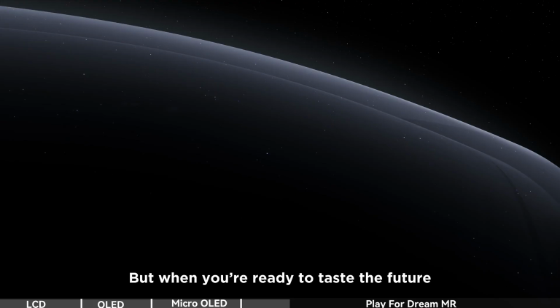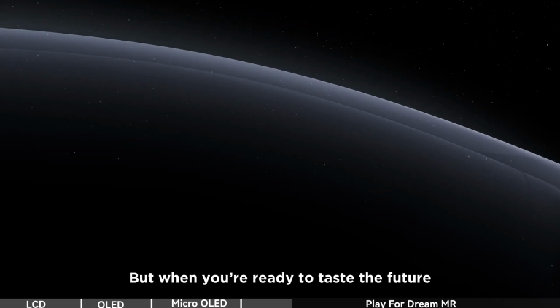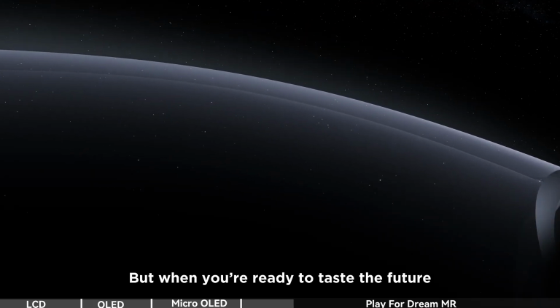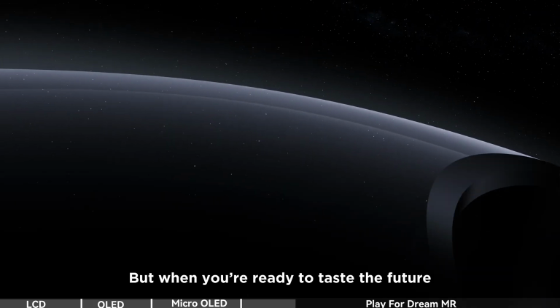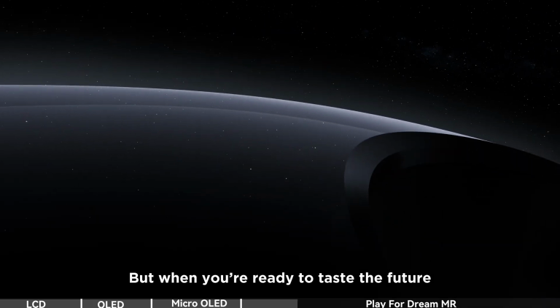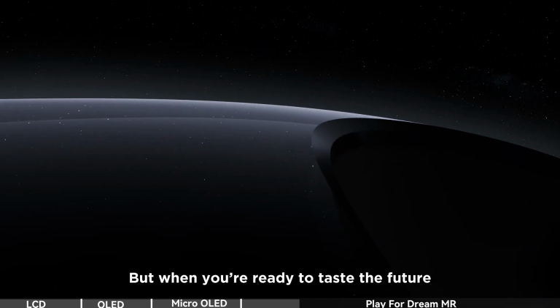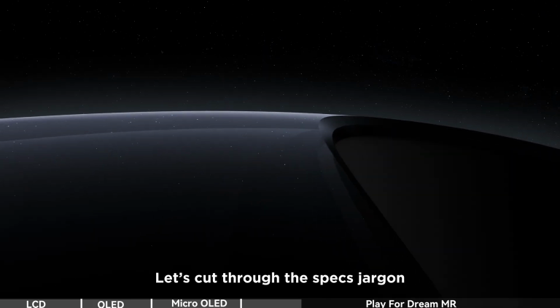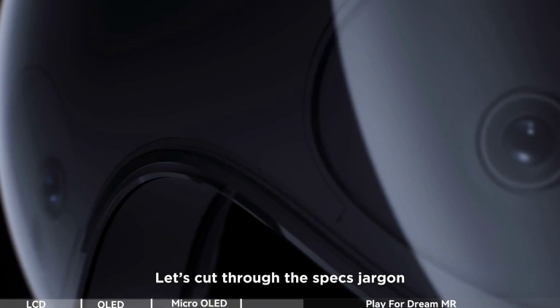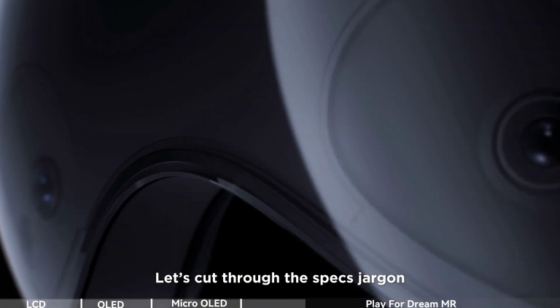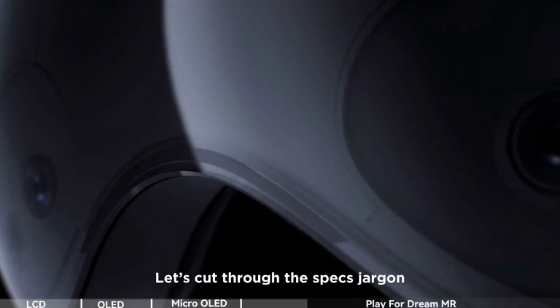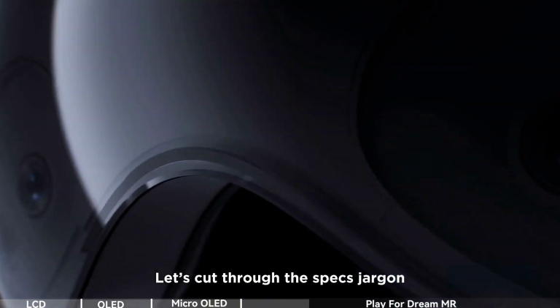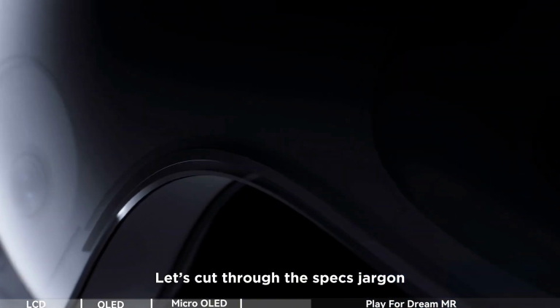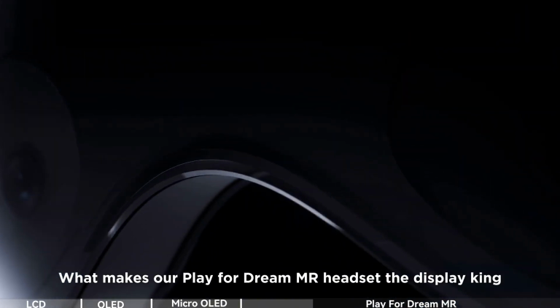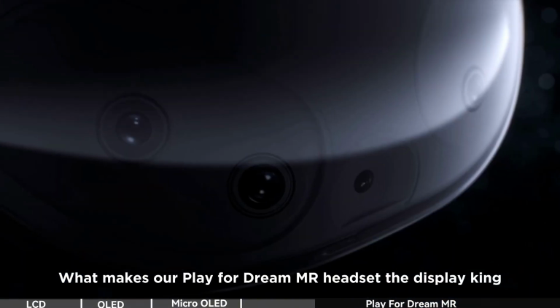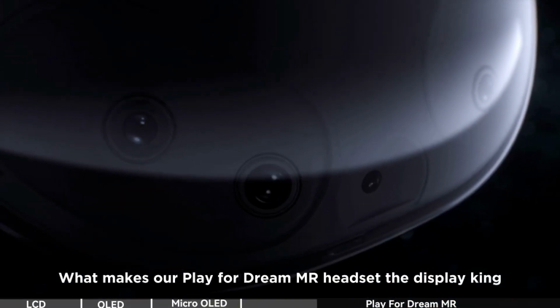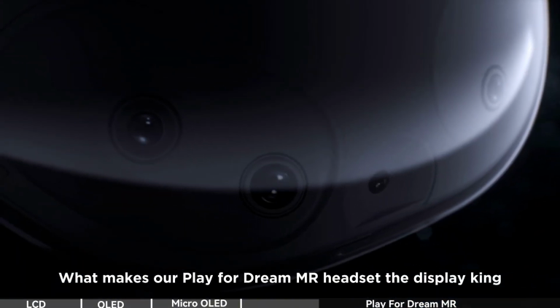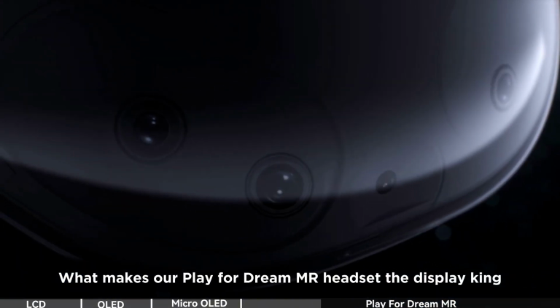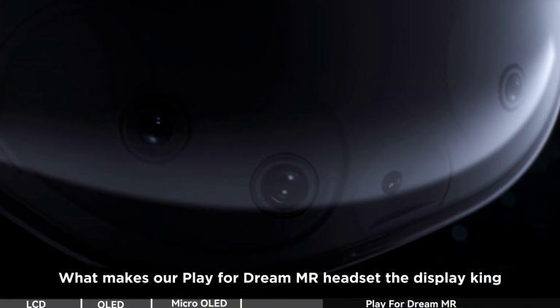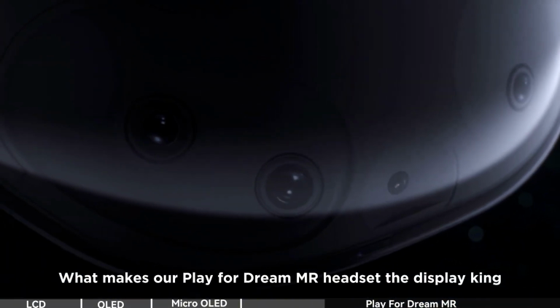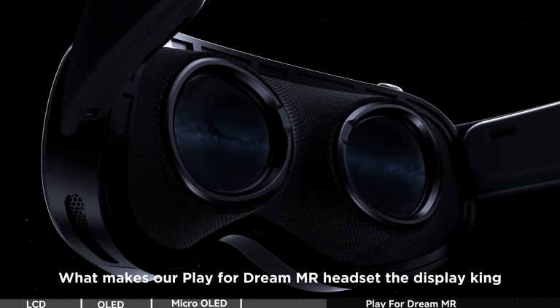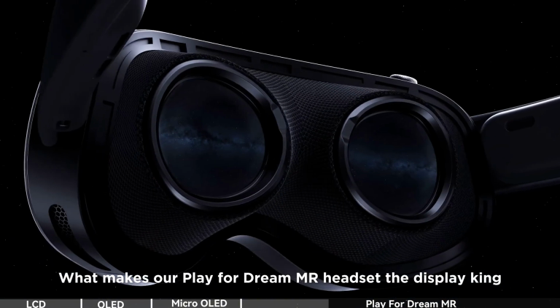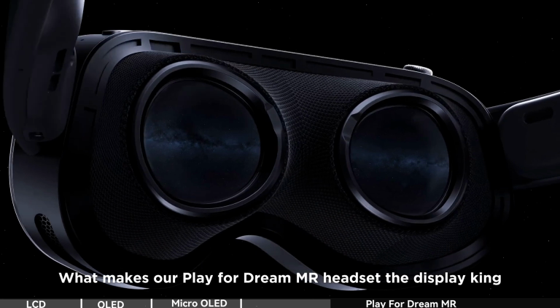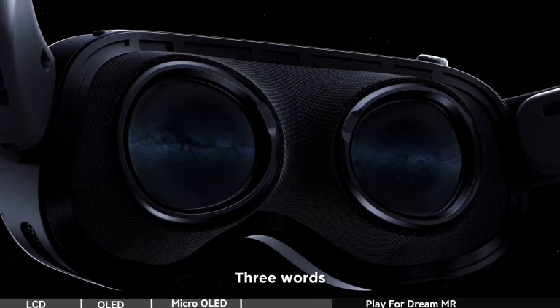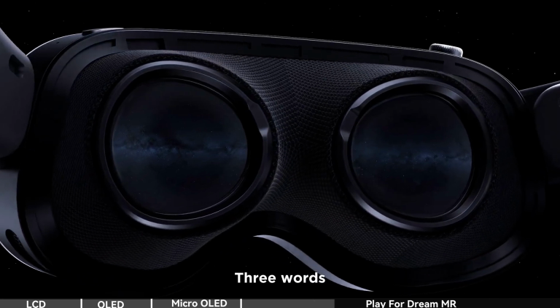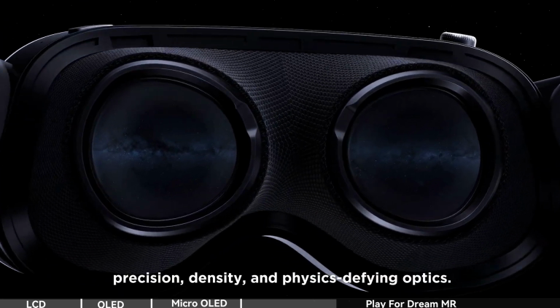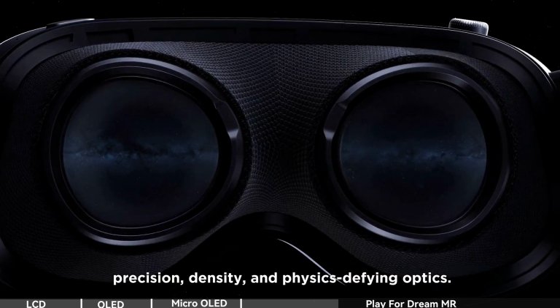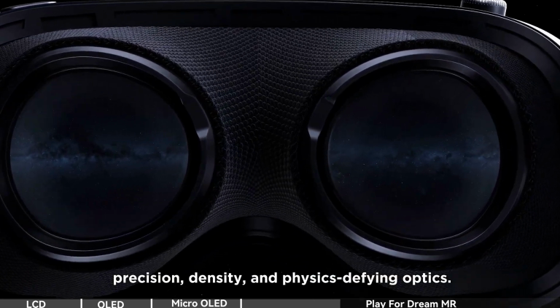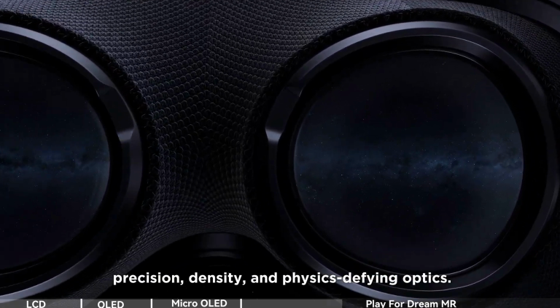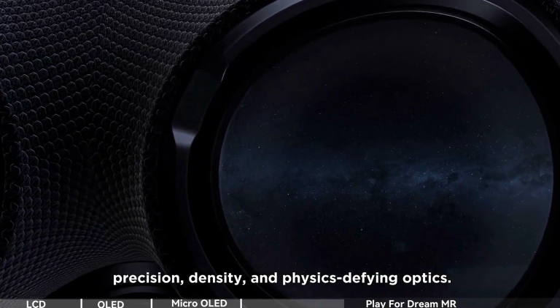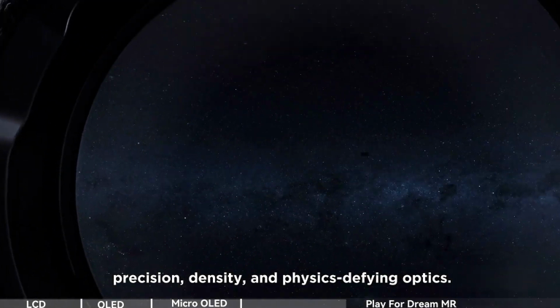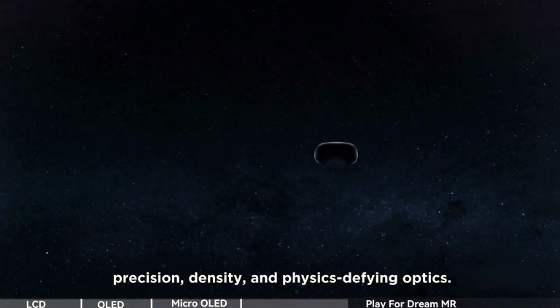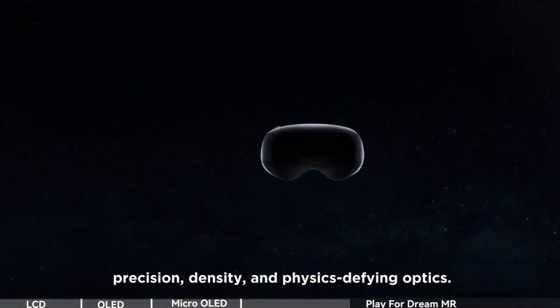But when you're ready to taste the future, let's cut through the specs jargon. What makes our PlayForDream MR headset the display king? Three words: precision, density, and physics-defying optics.